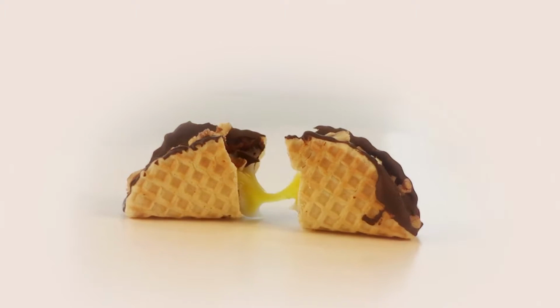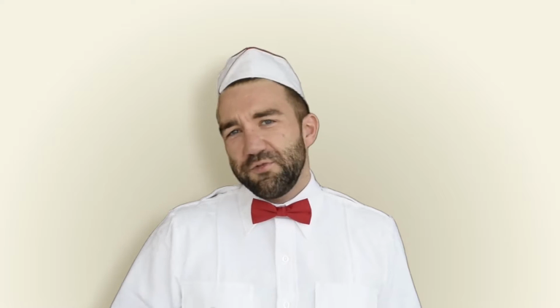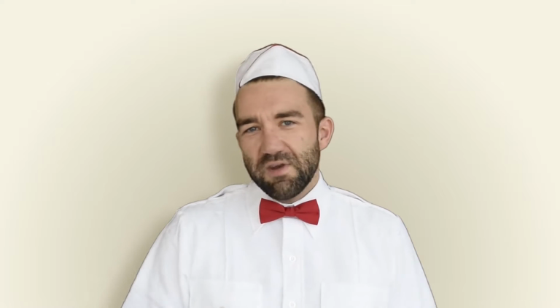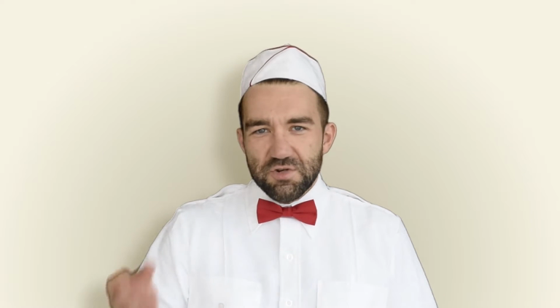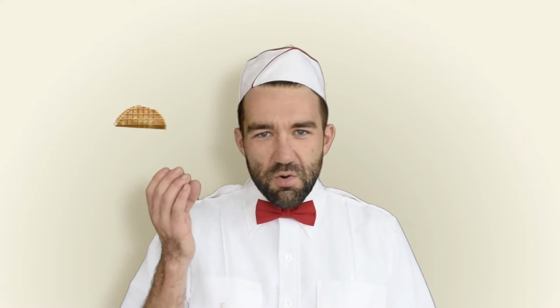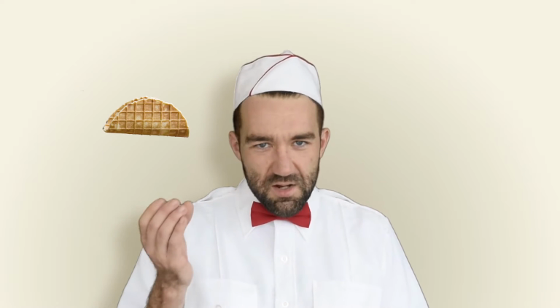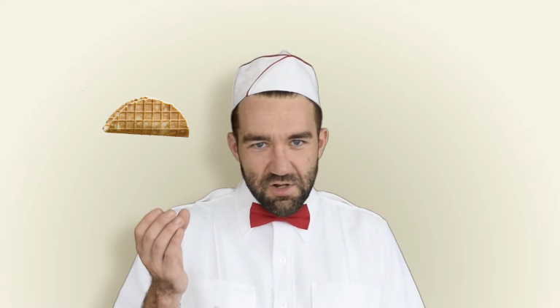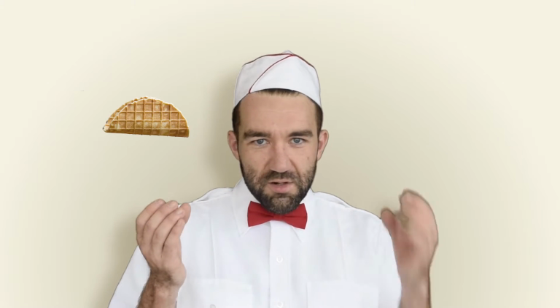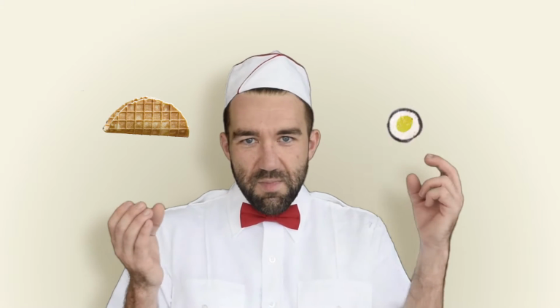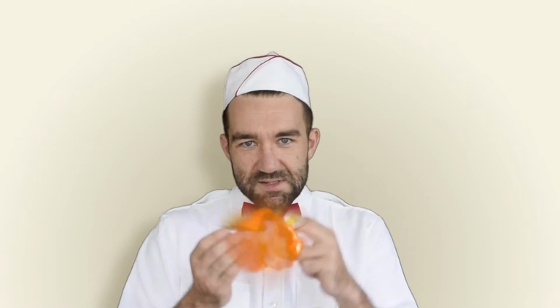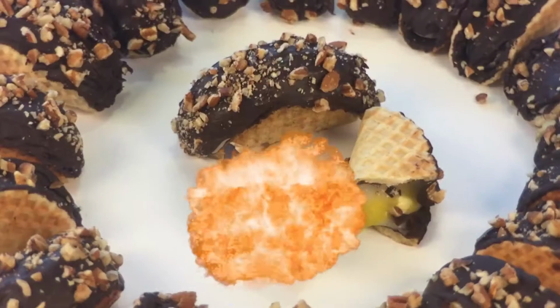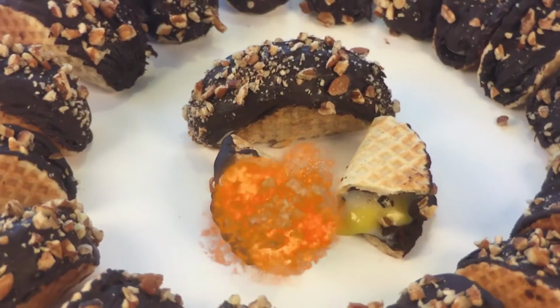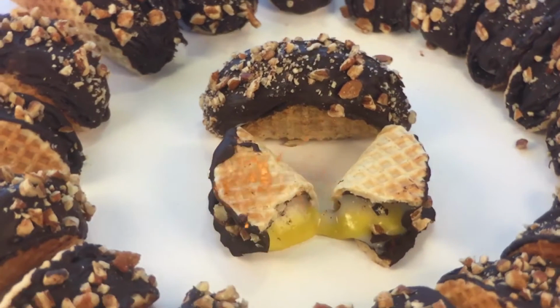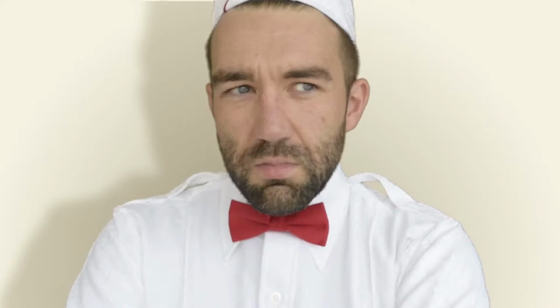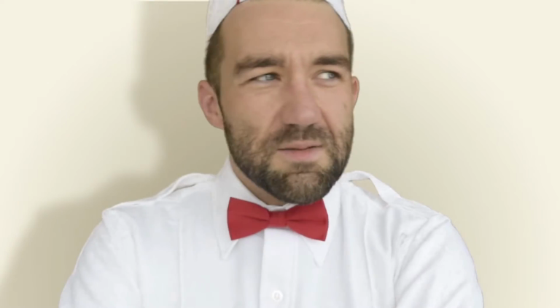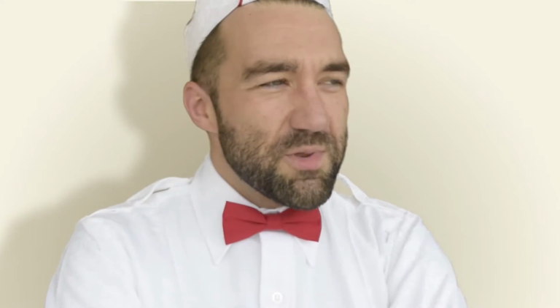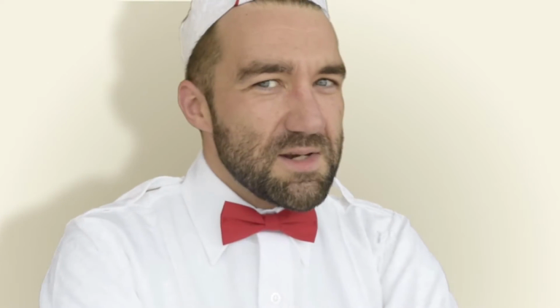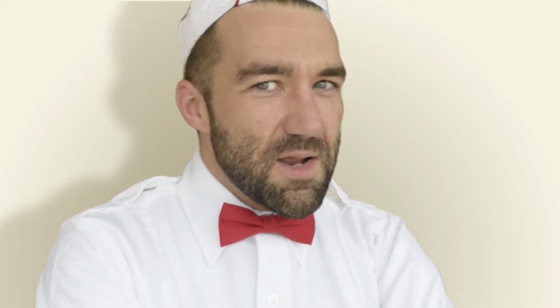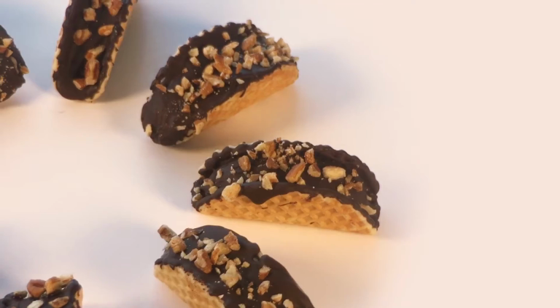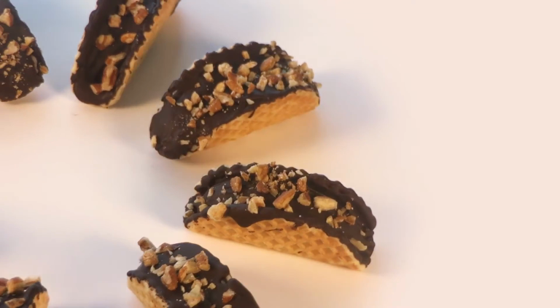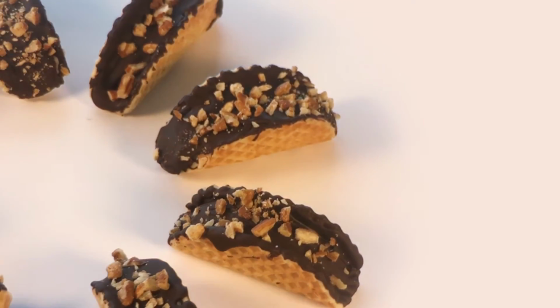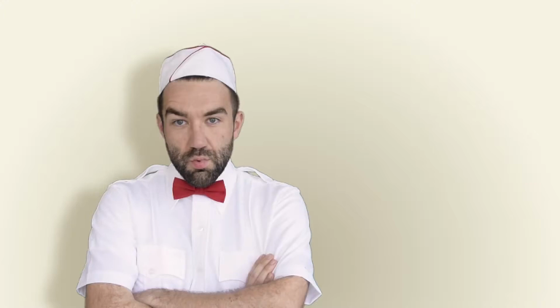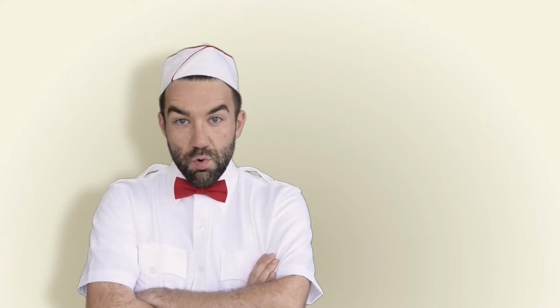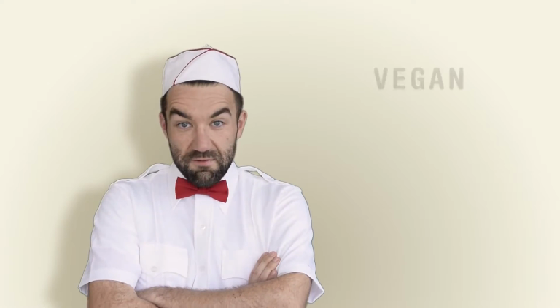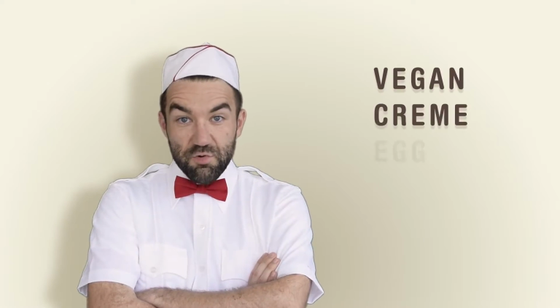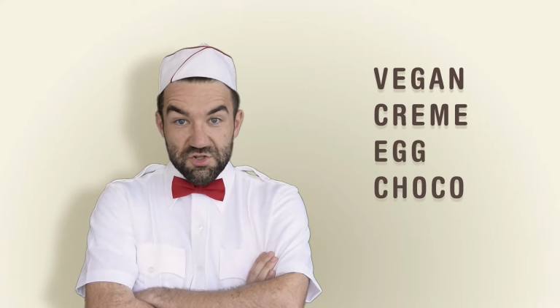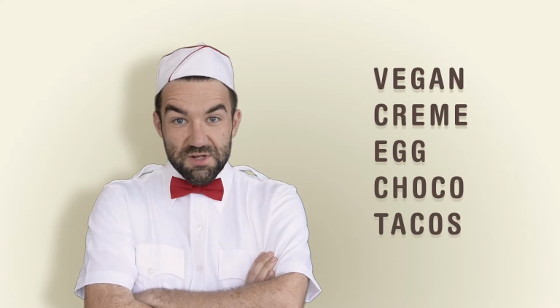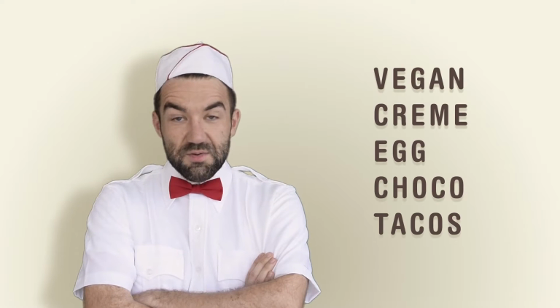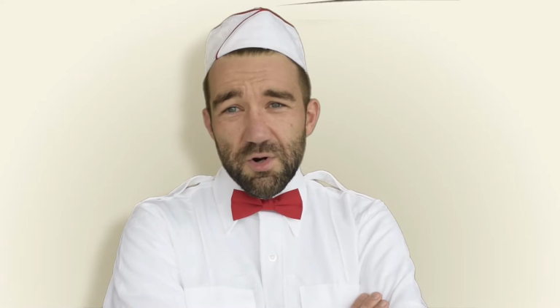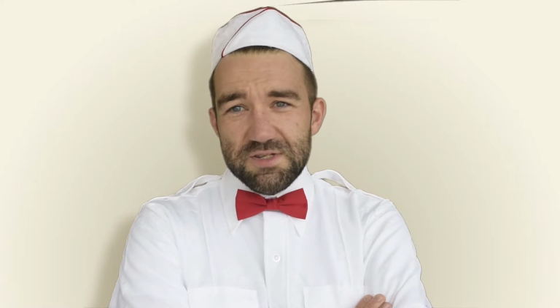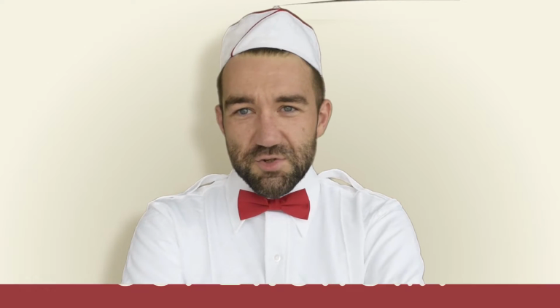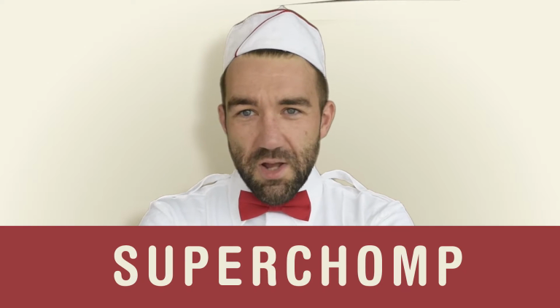What if you could have an ice cream cone taco shell with a cream egg in the center? Except maybe without the dairy. We're making vegan cream egg choco tacos. I'm Mark Creasy, this is Super Chomp.